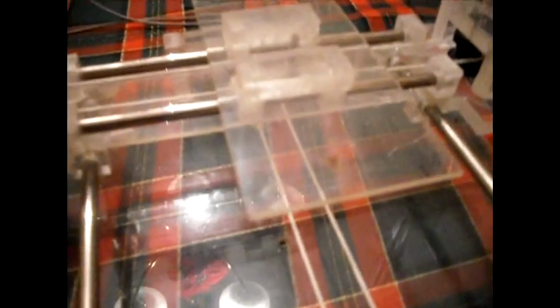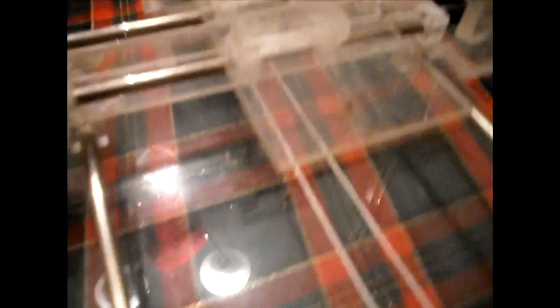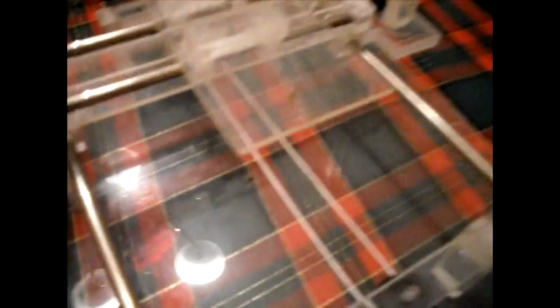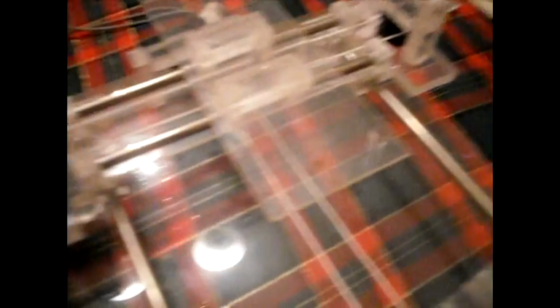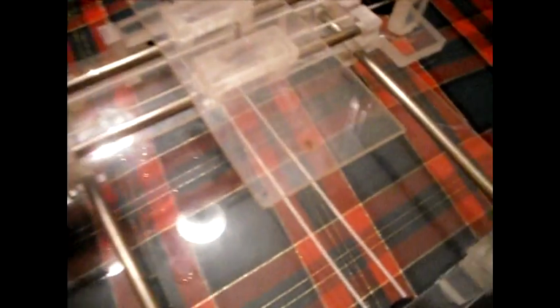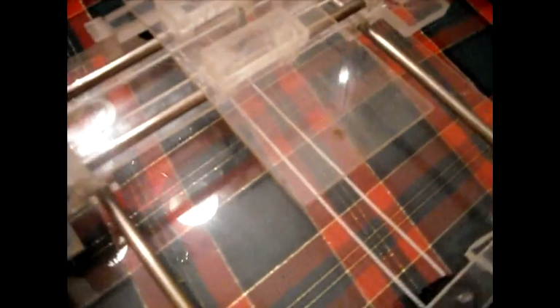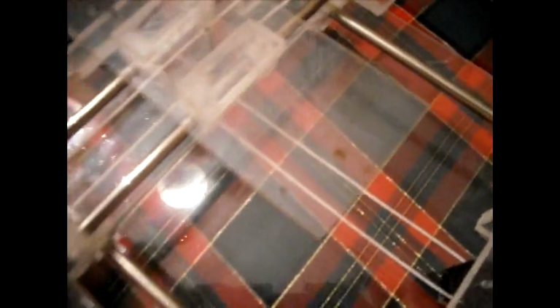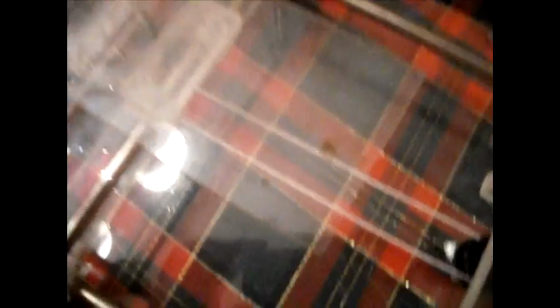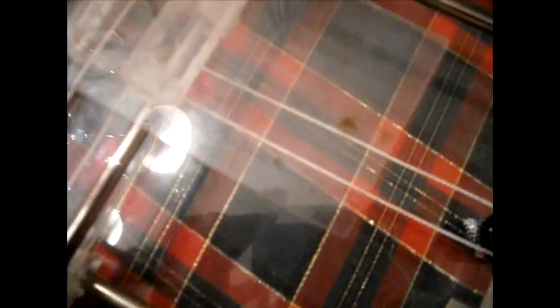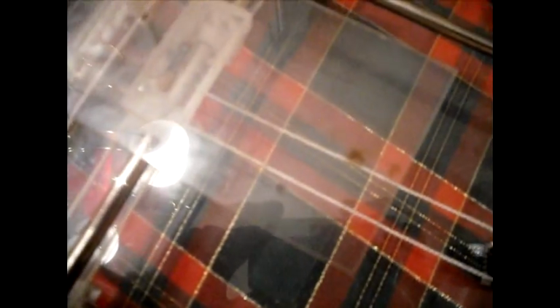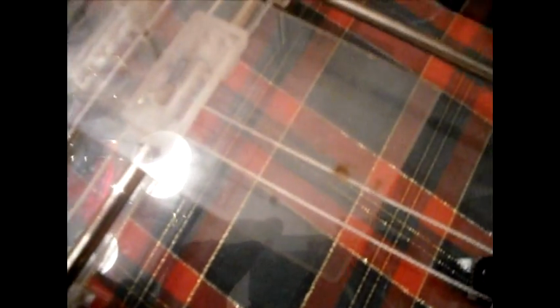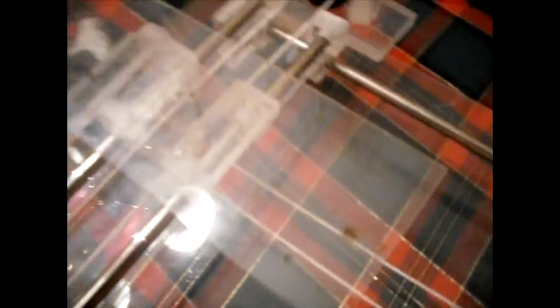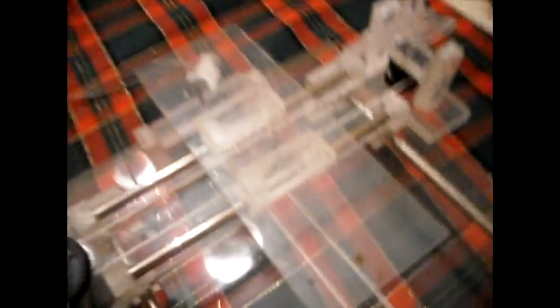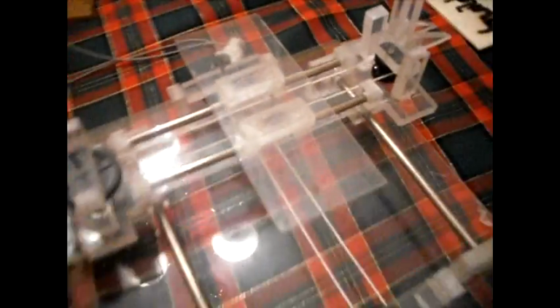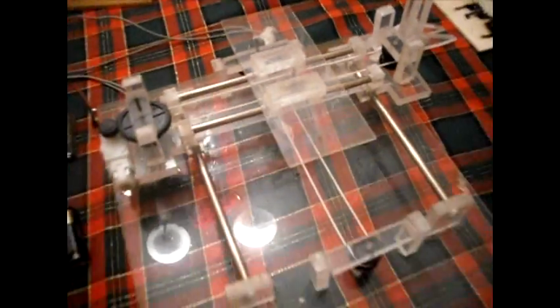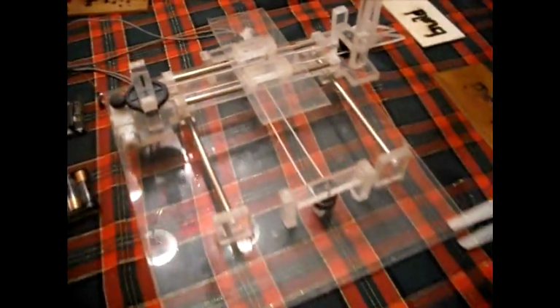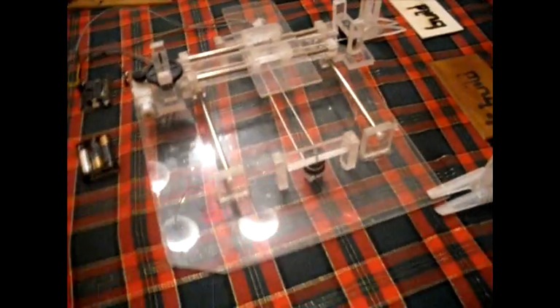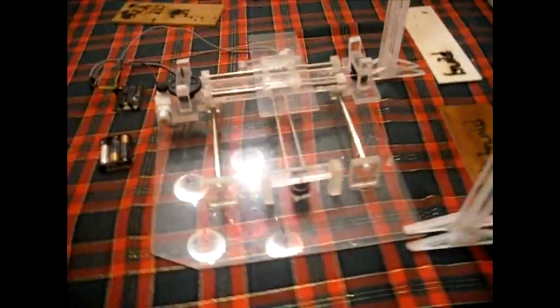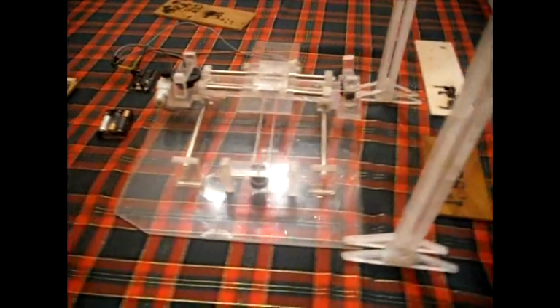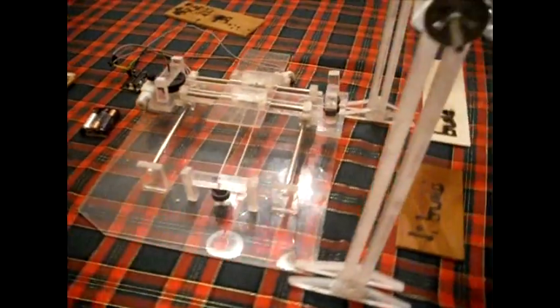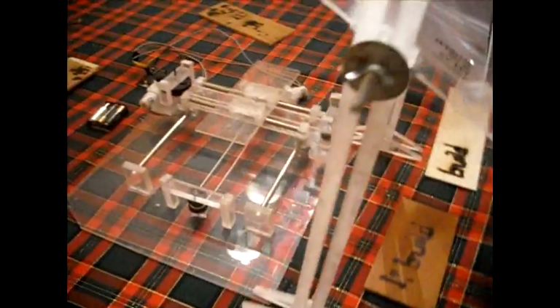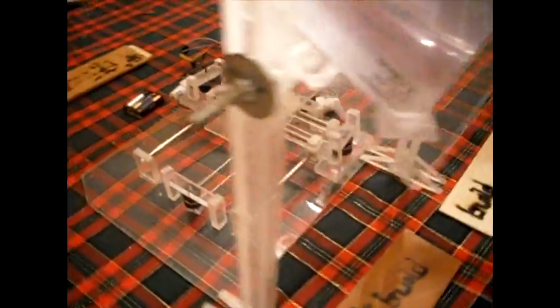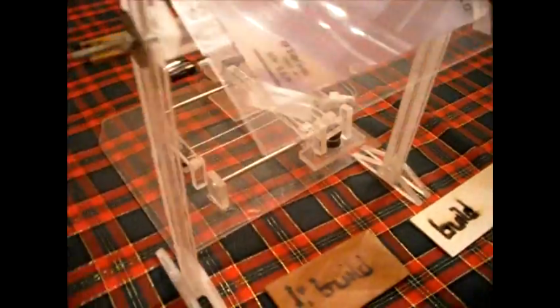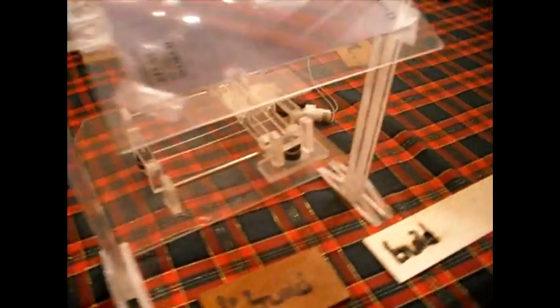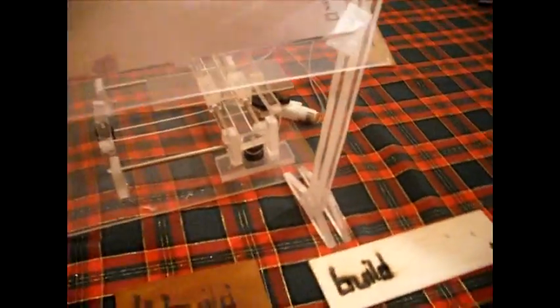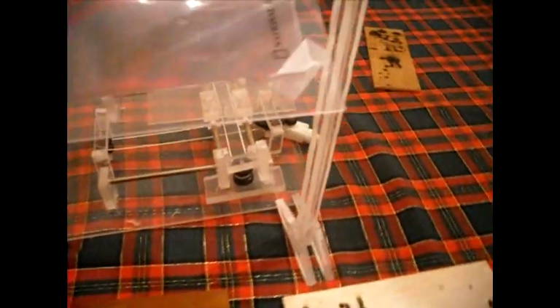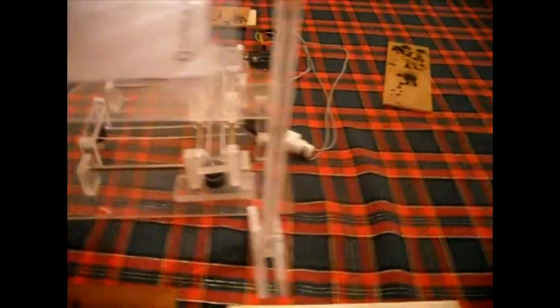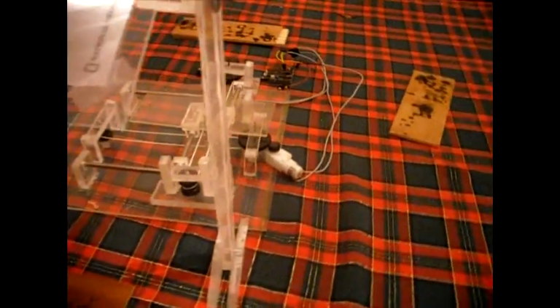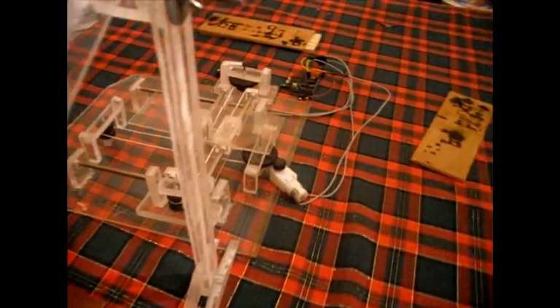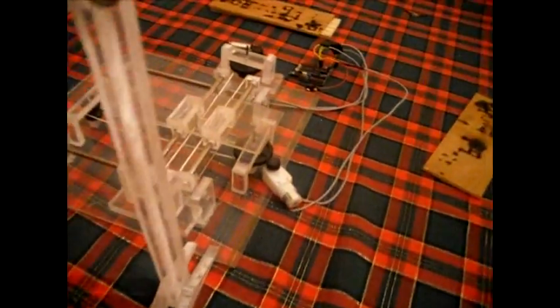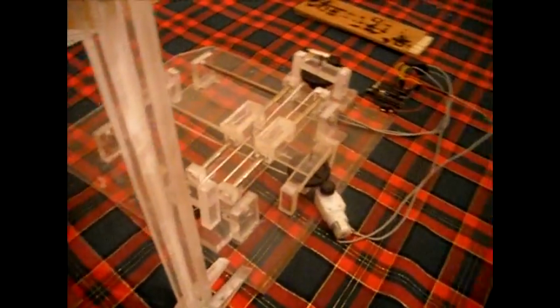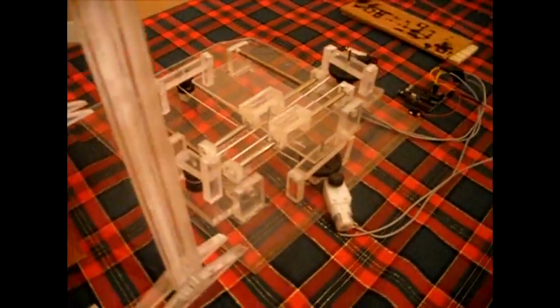The great thing about this design though is the acrylic — it just lets the light go right through it. So the only thing you have to worry about is the two belts, but it can just burn and burn and burn and it doesn't get touched.